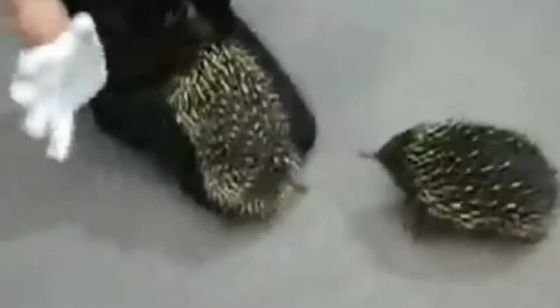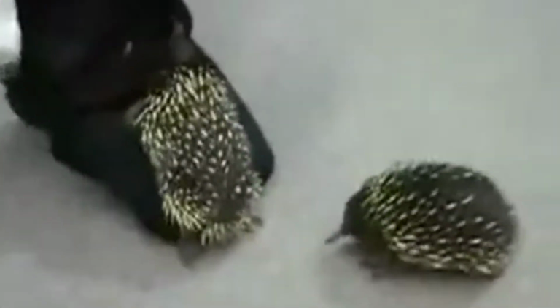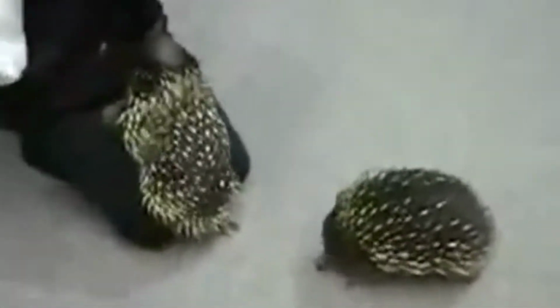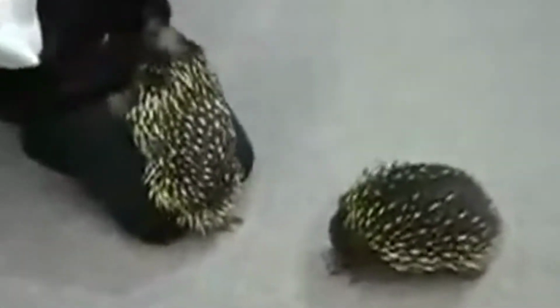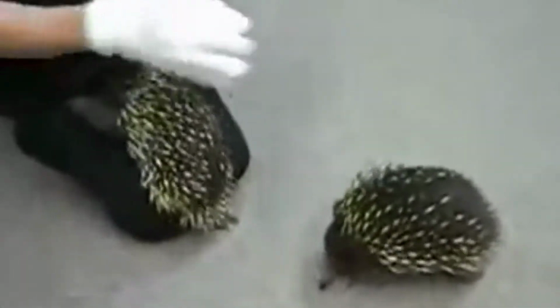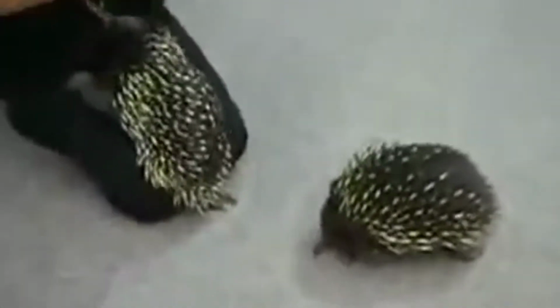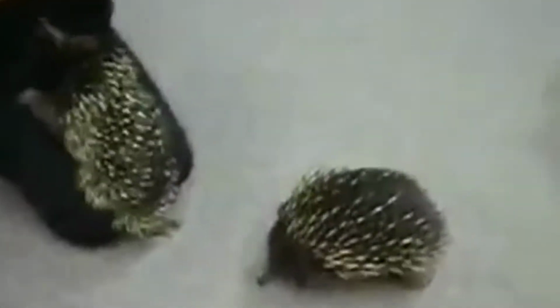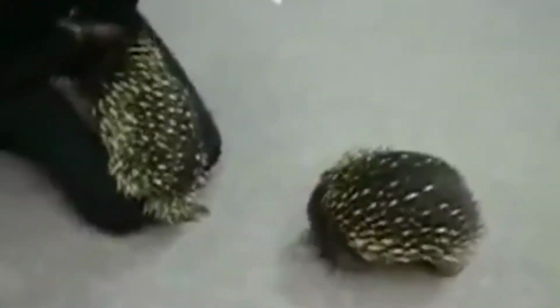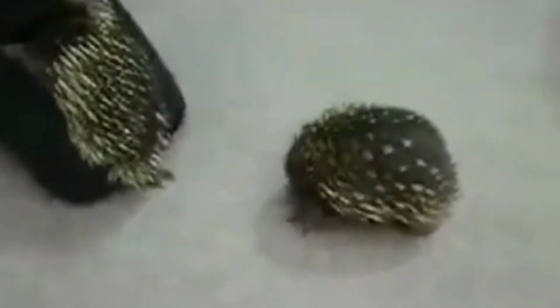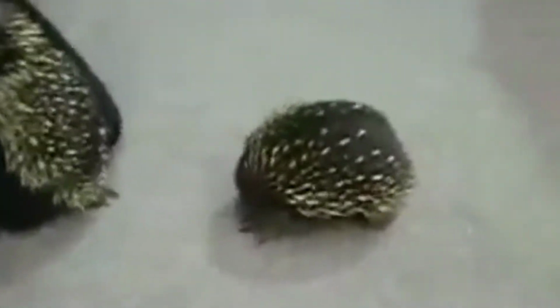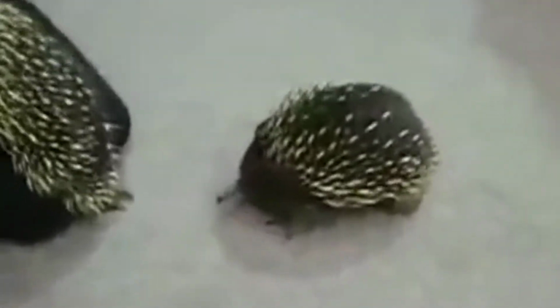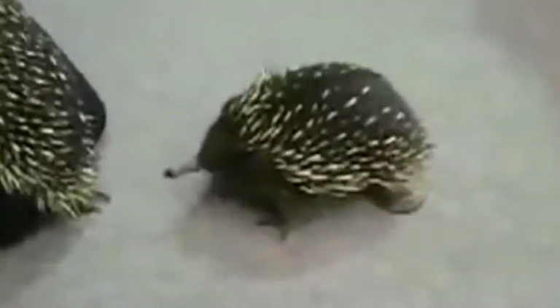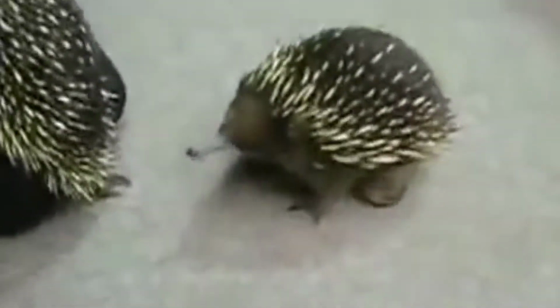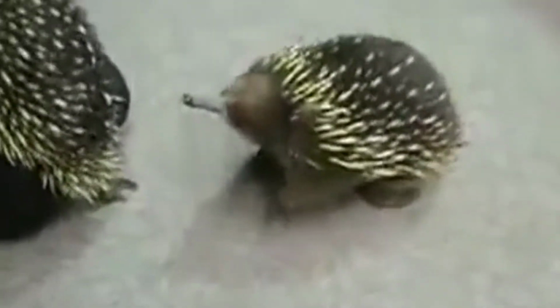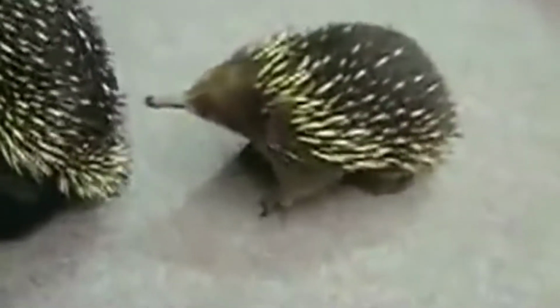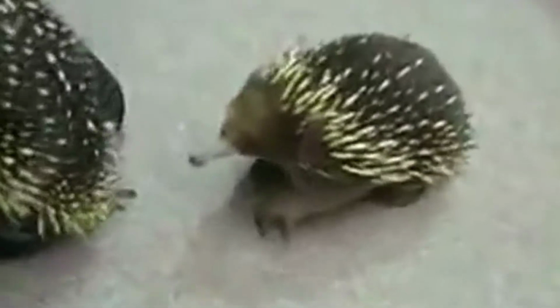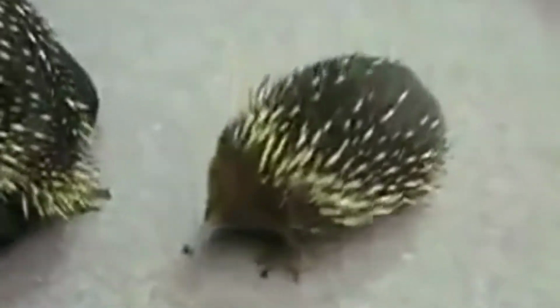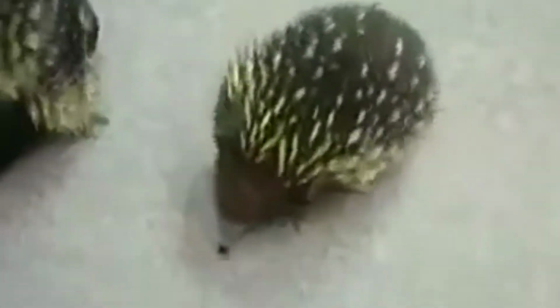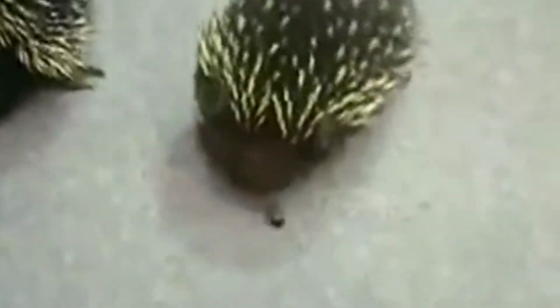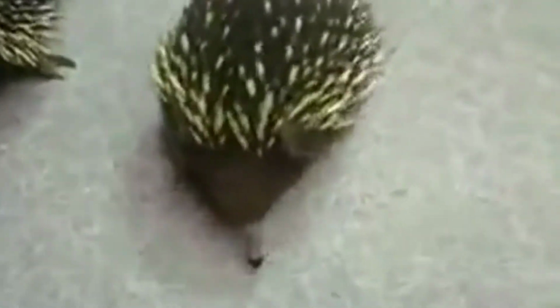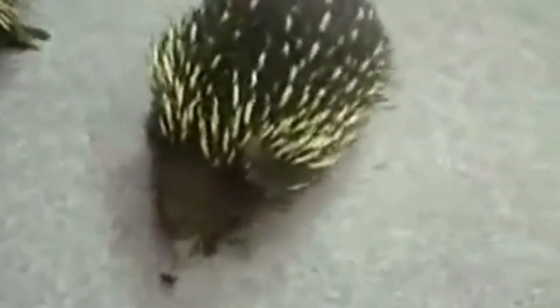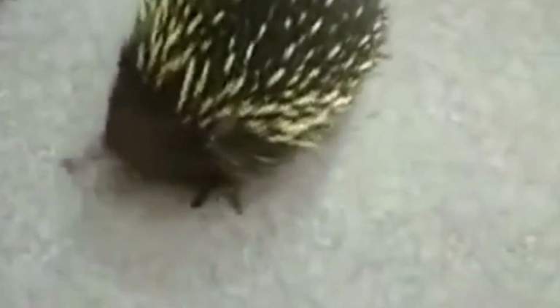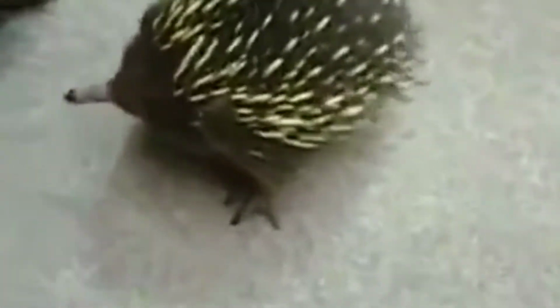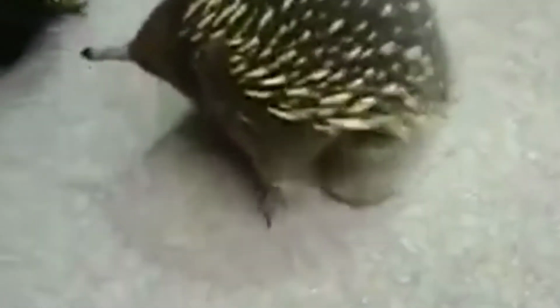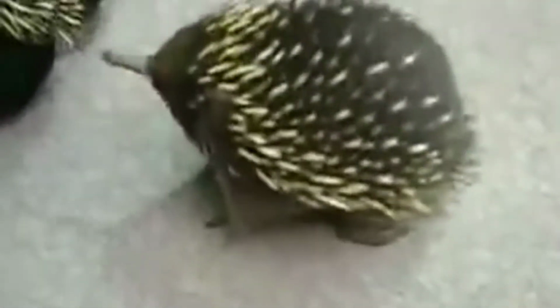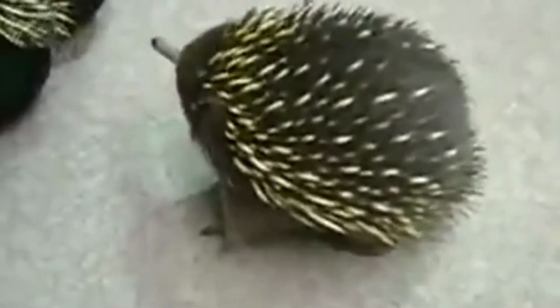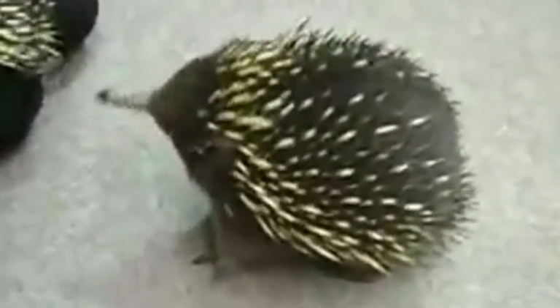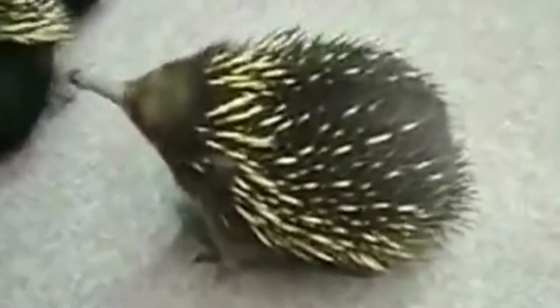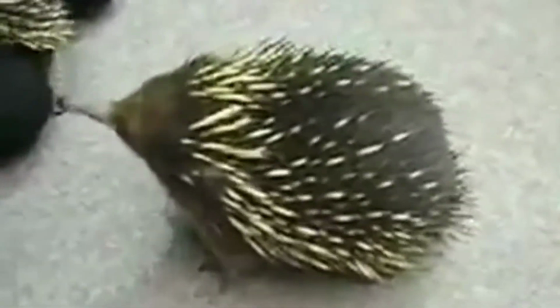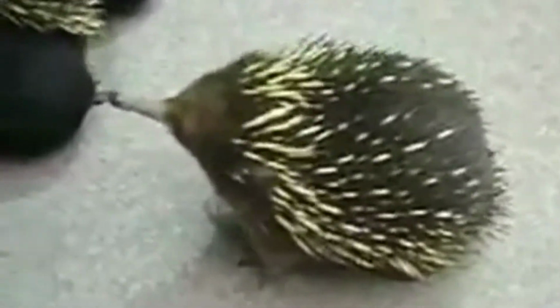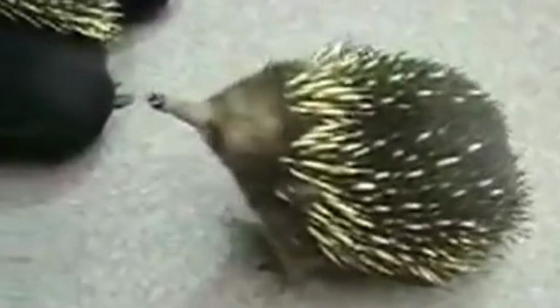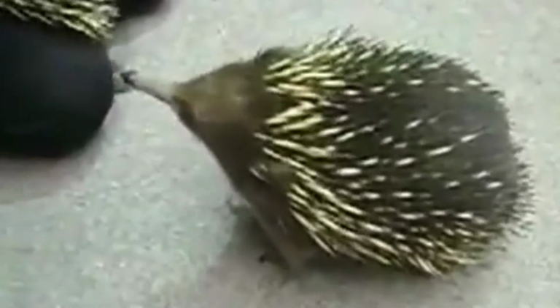In the bush we bring in logs, and these logs are full of their natural food, which they love. We also give this weighed out amount of food every morning, and we just spread it out during the day.